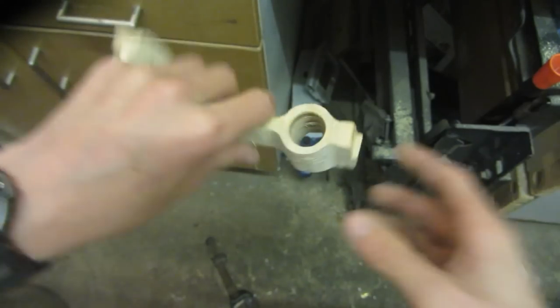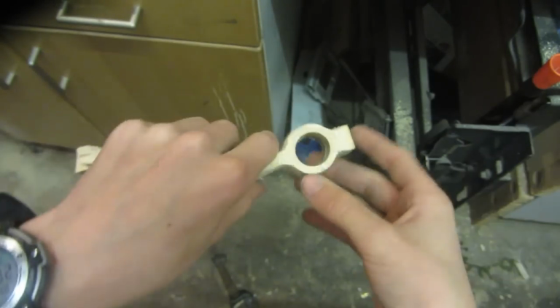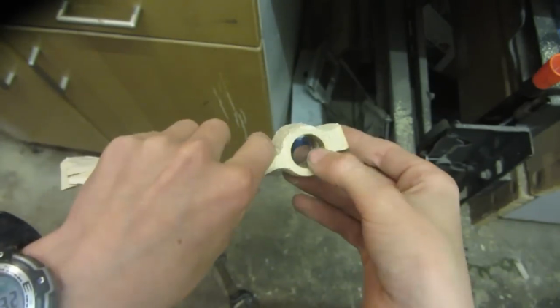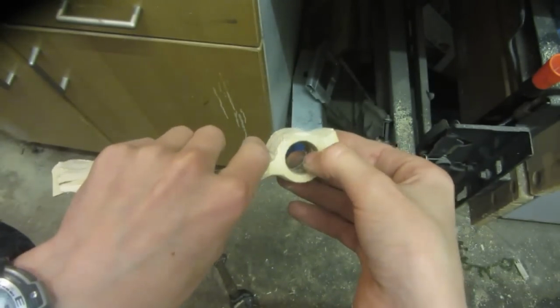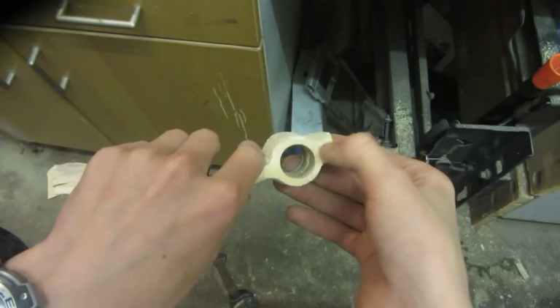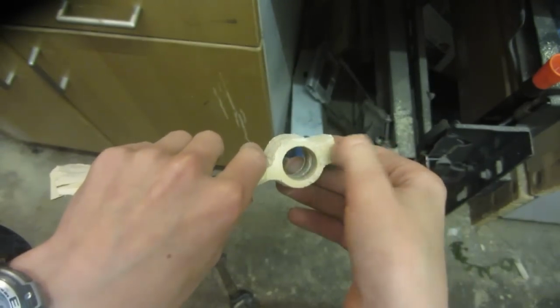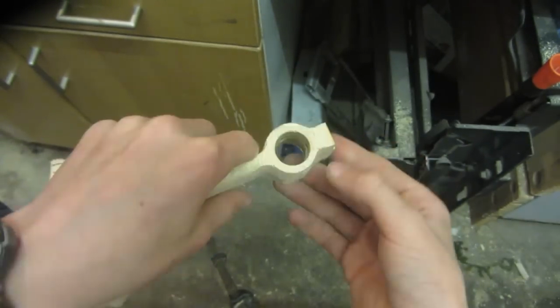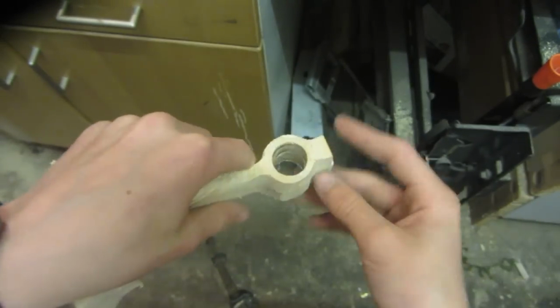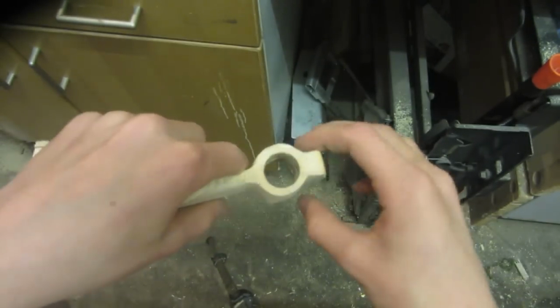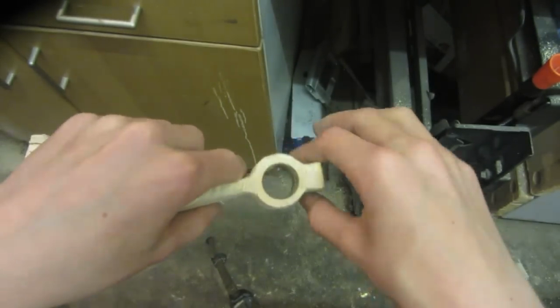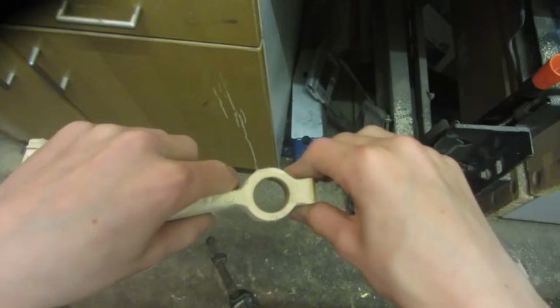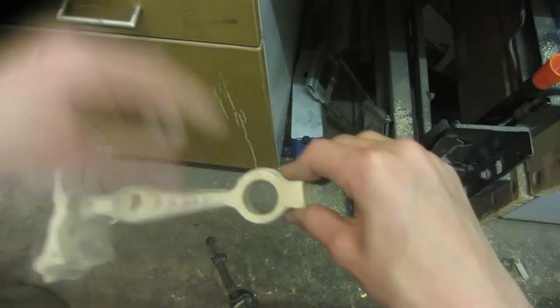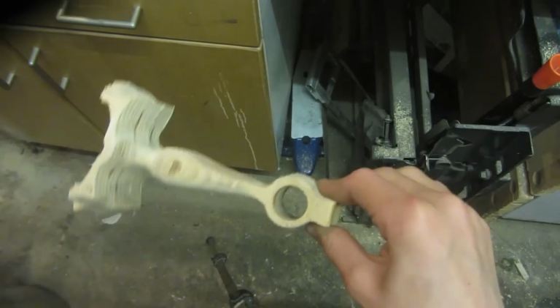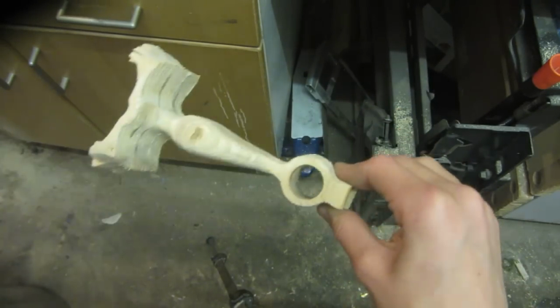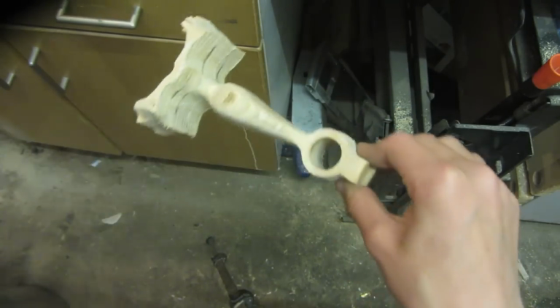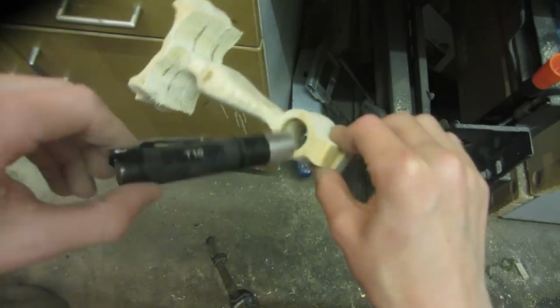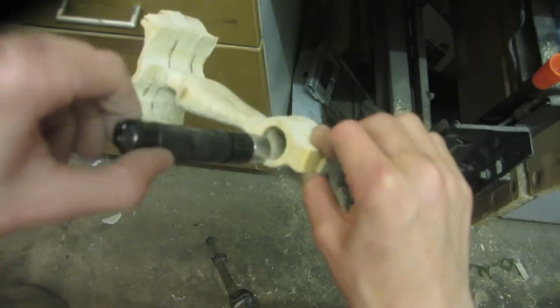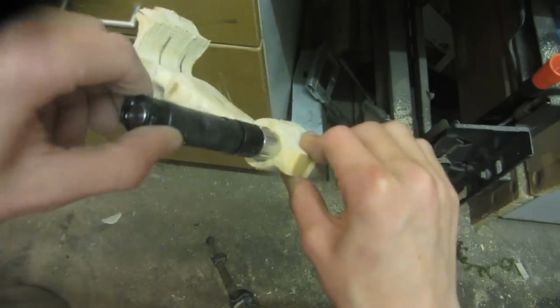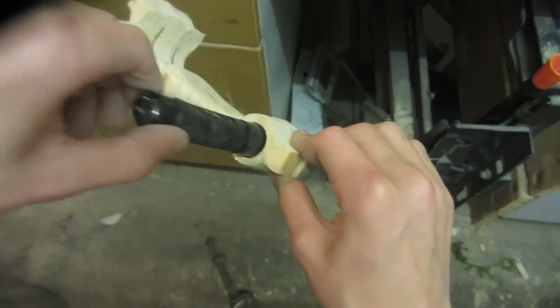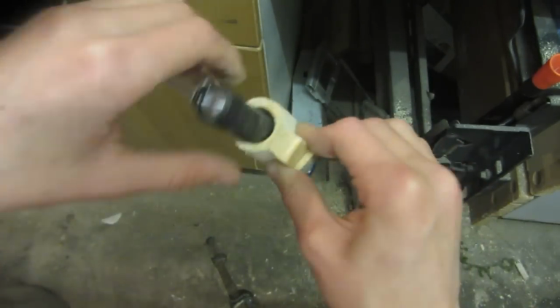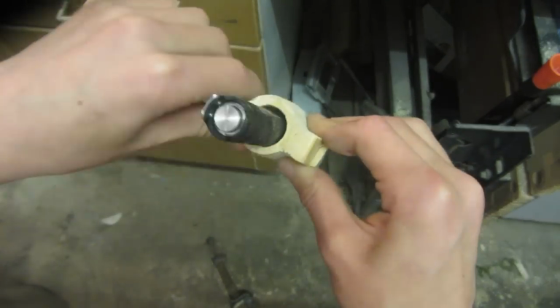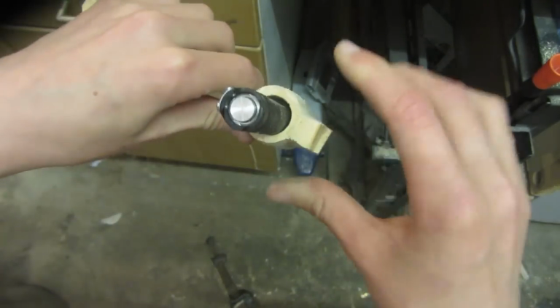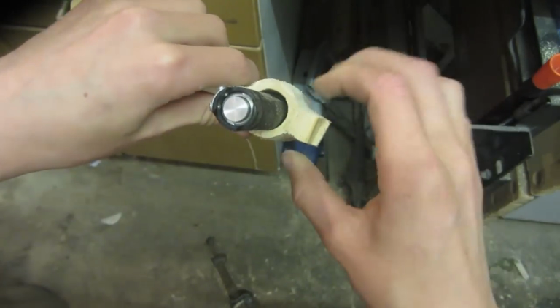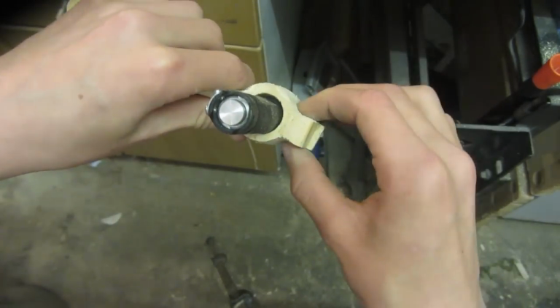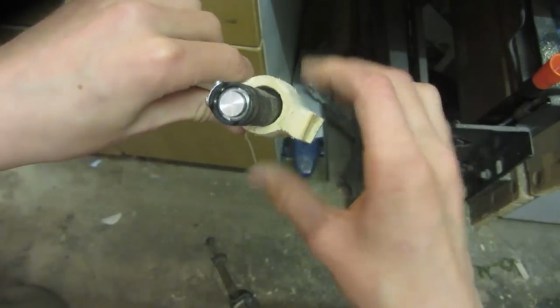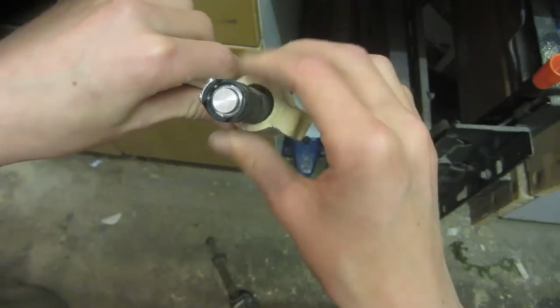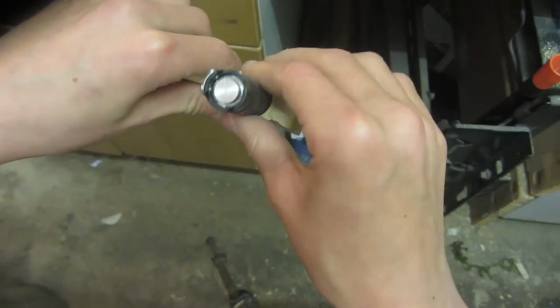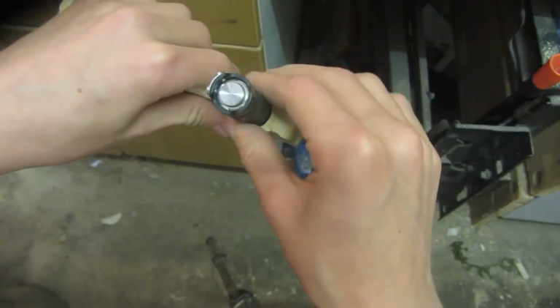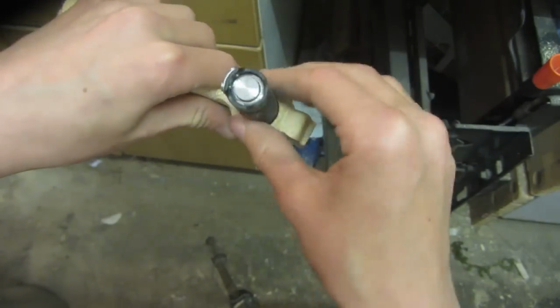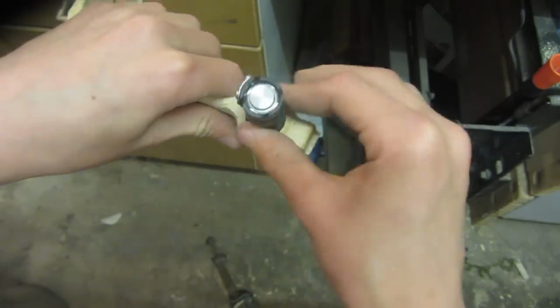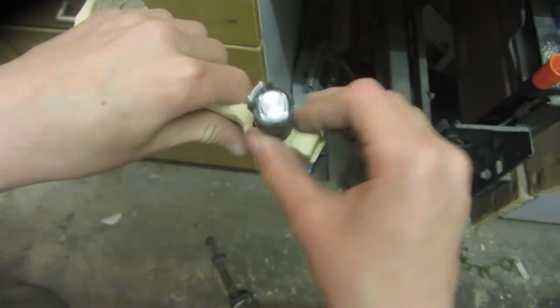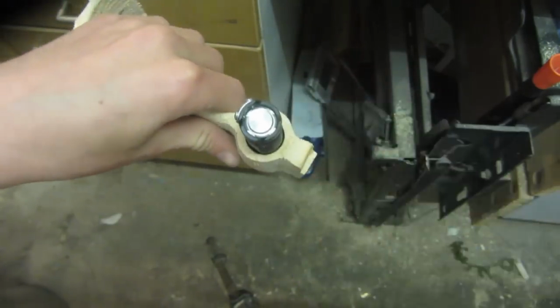Now all I need to do is cut the slot and drill holes for the bolts to tighten up. Once the torch is inside the slingshot, I can tighten the bolts on either side and it will clamp in so the torch can't wobble about.